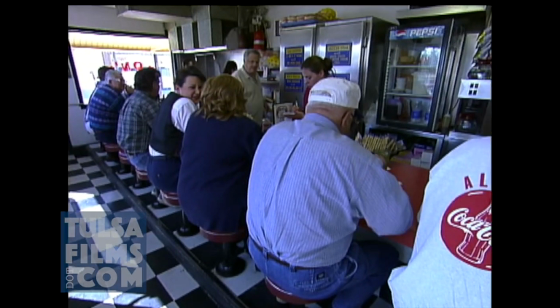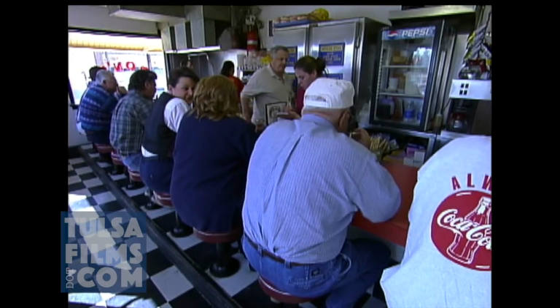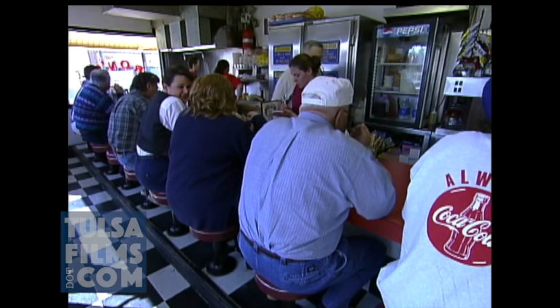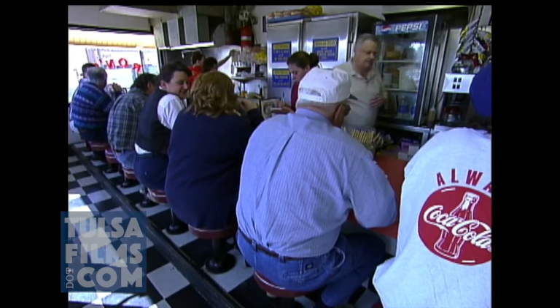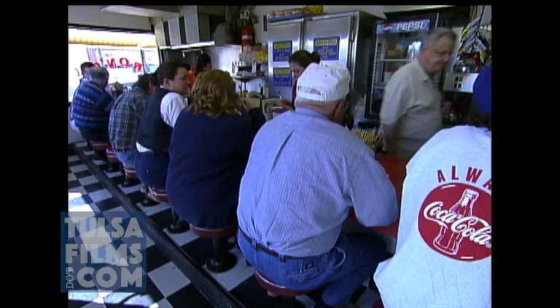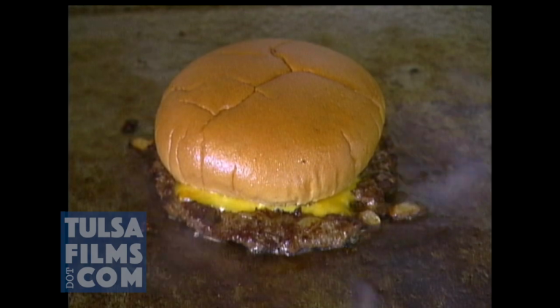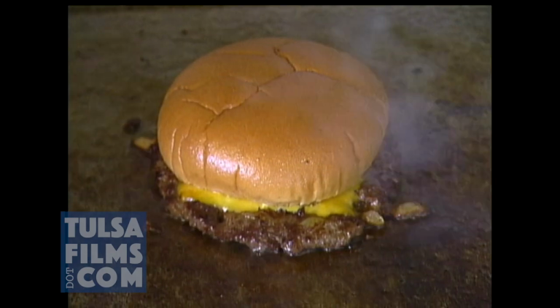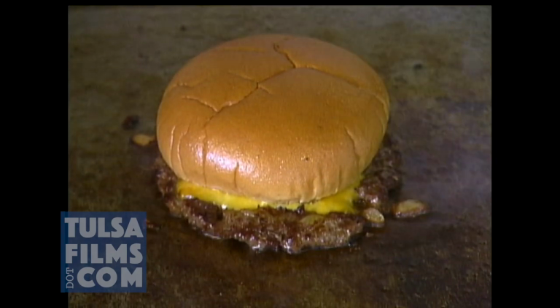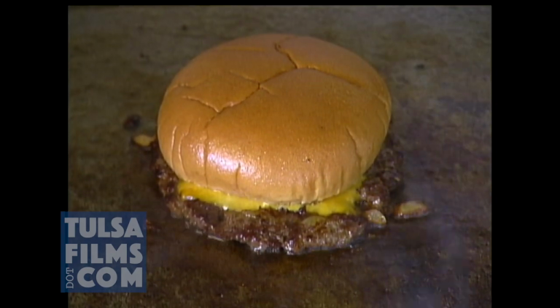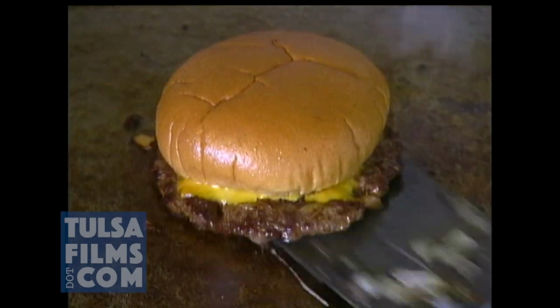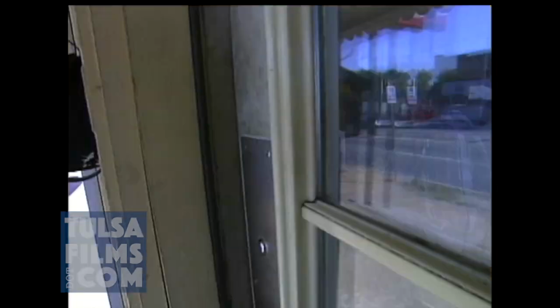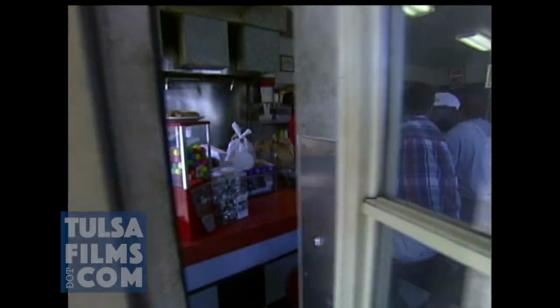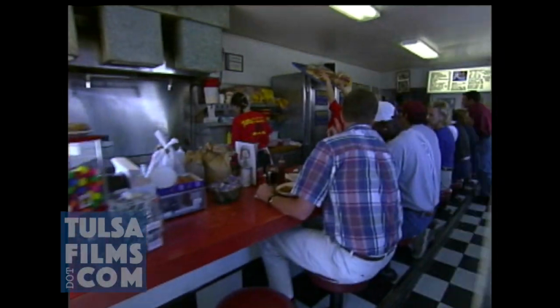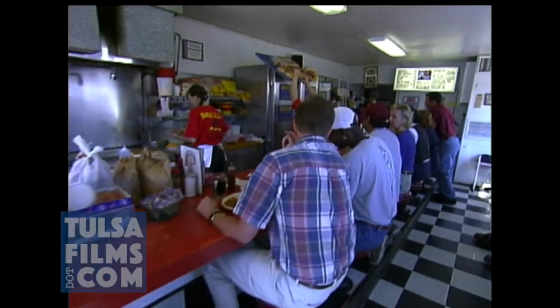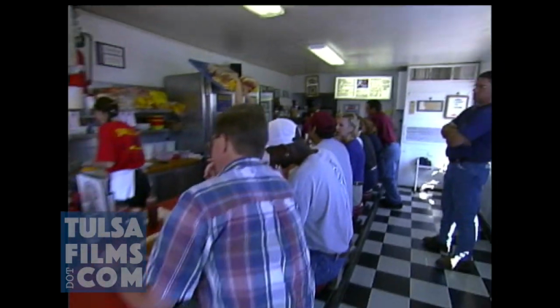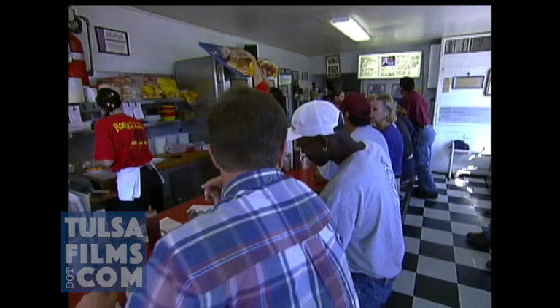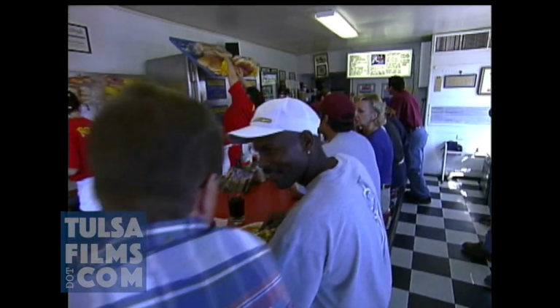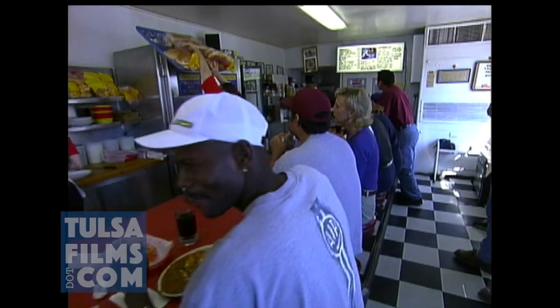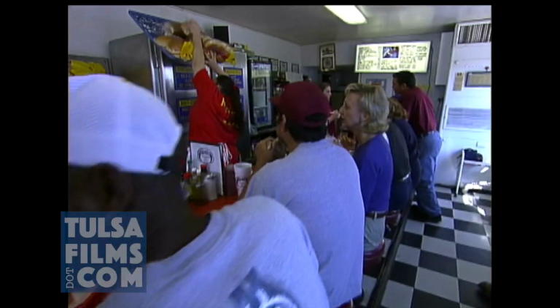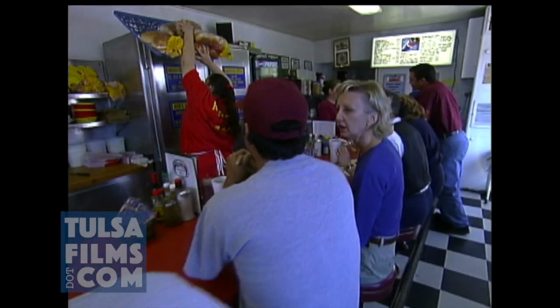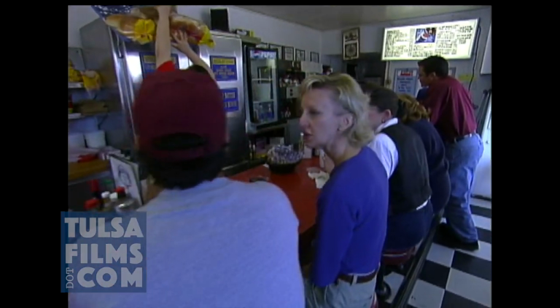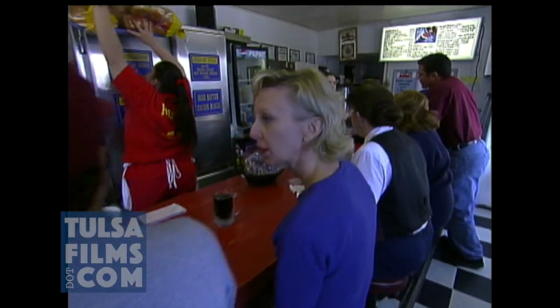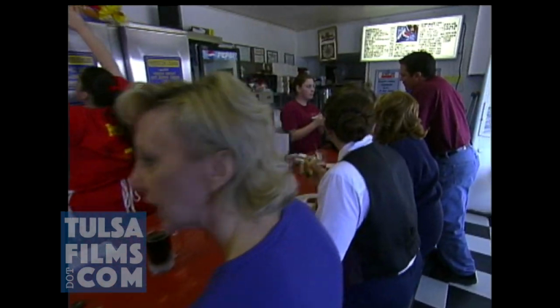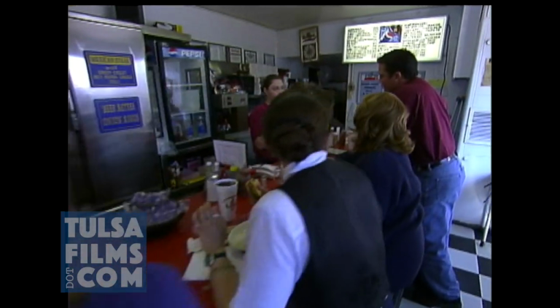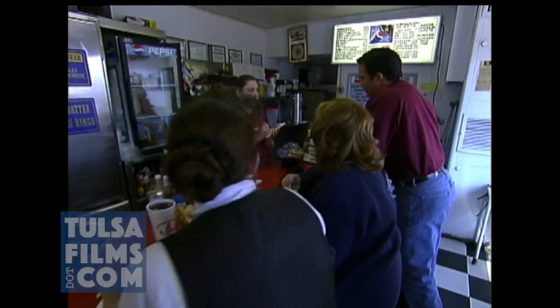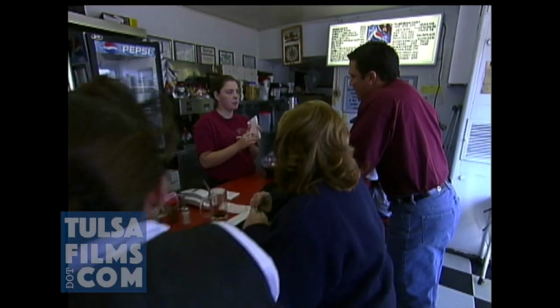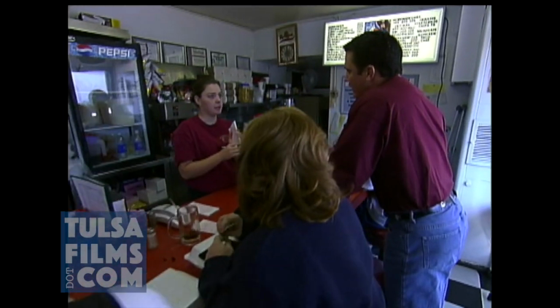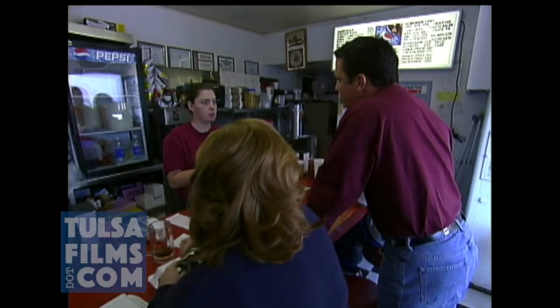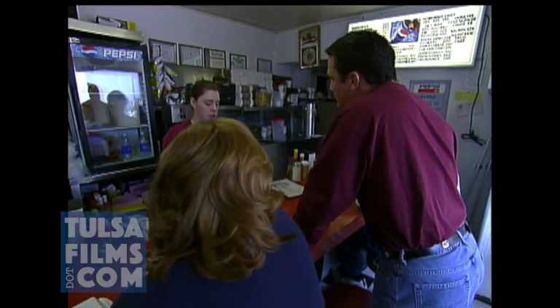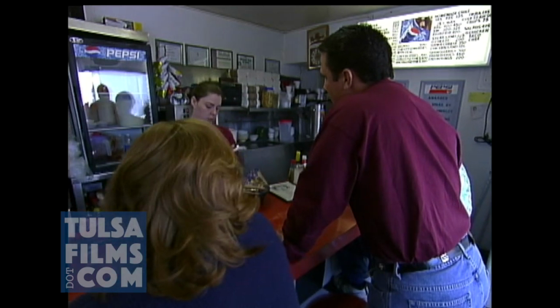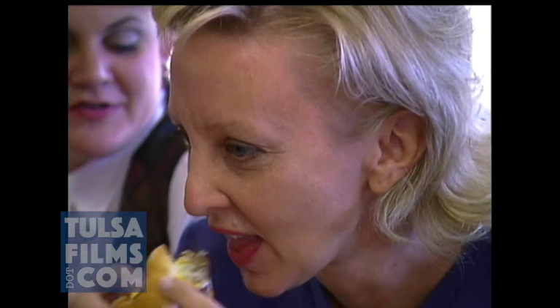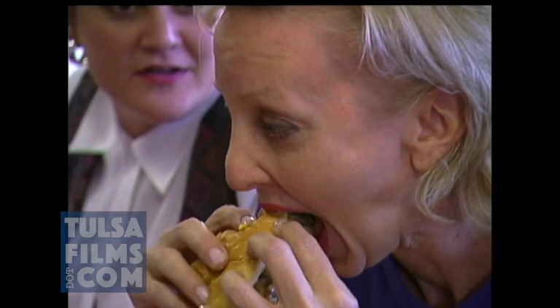We can see that this place is popular, and there are more than a dozen Ron's locations now. But many customers still prefer this original place here on 15th Street. It's small, it gets crowded, but it's a tasty piece of history.